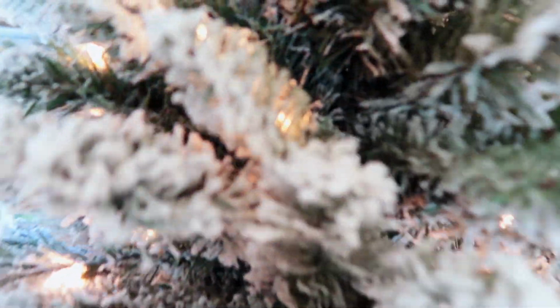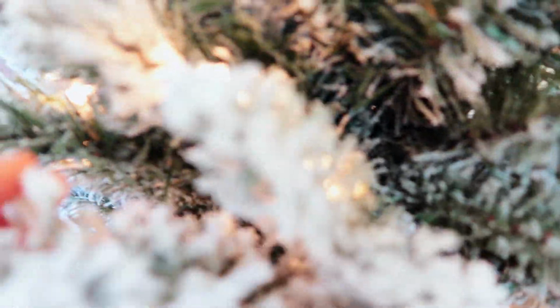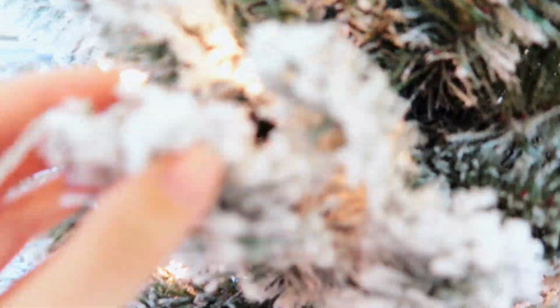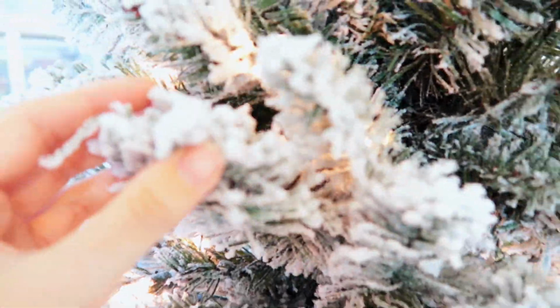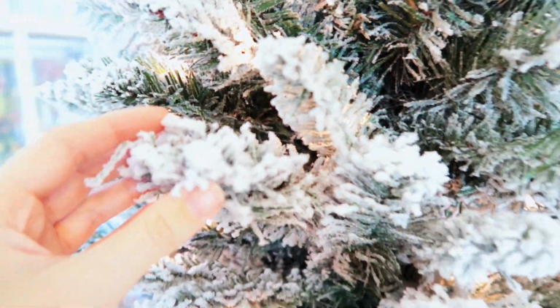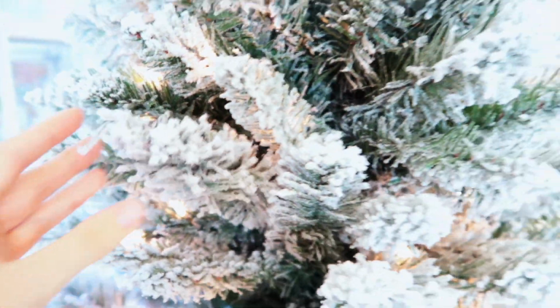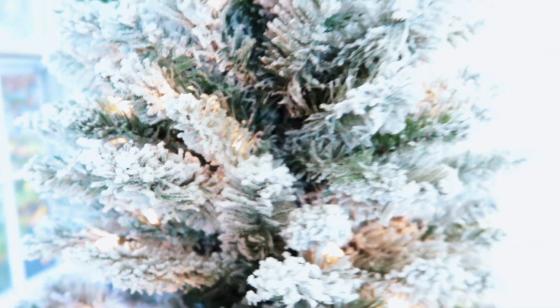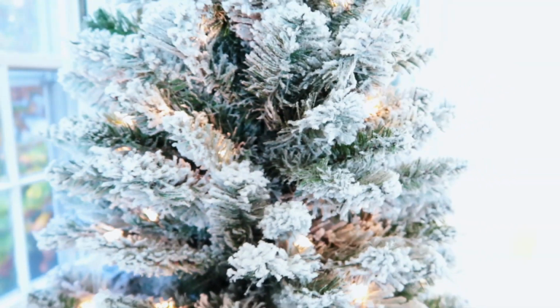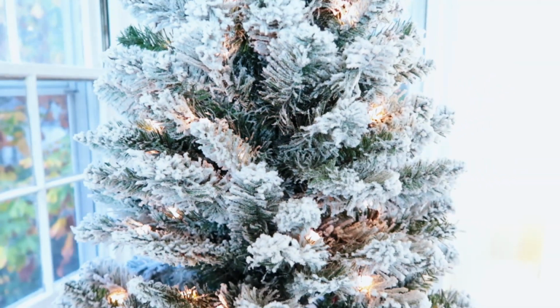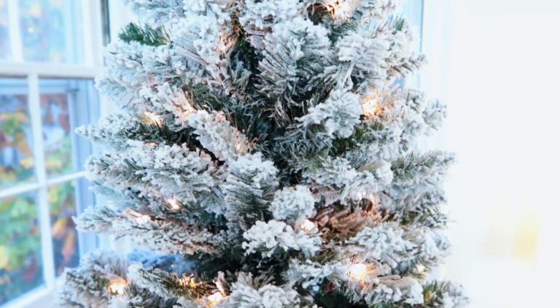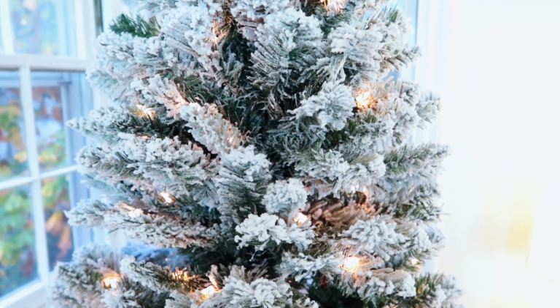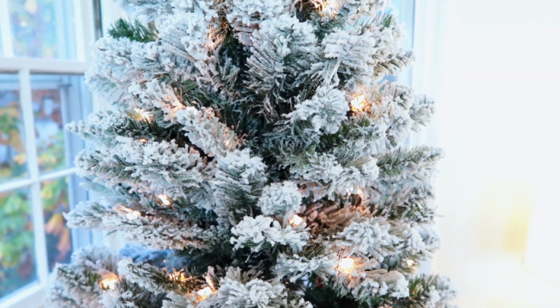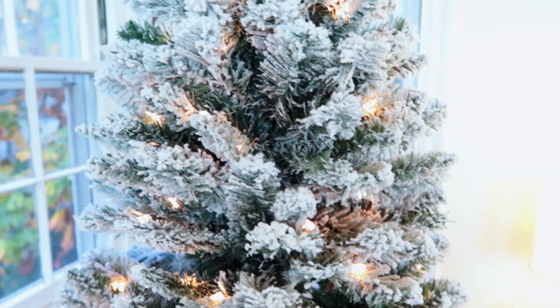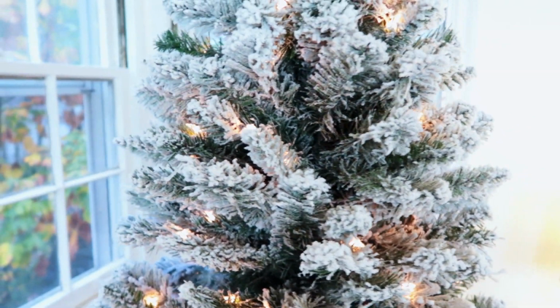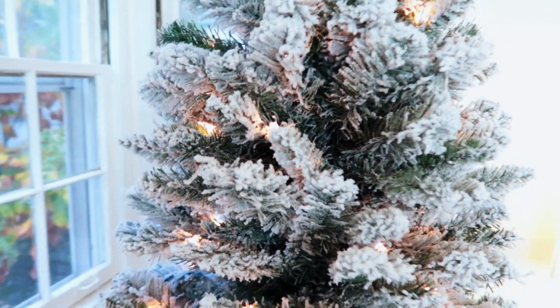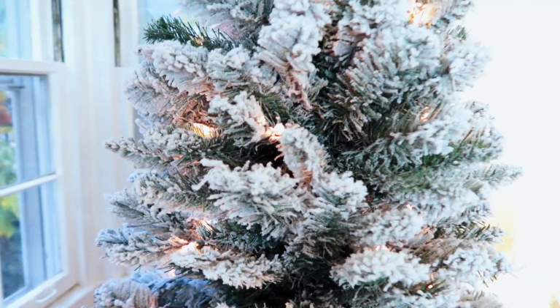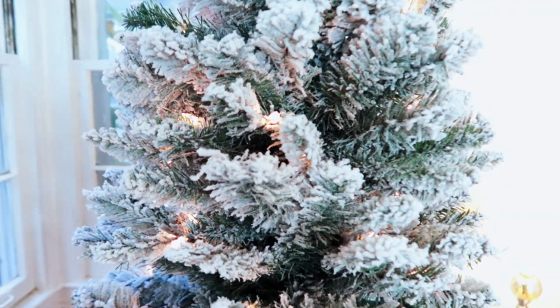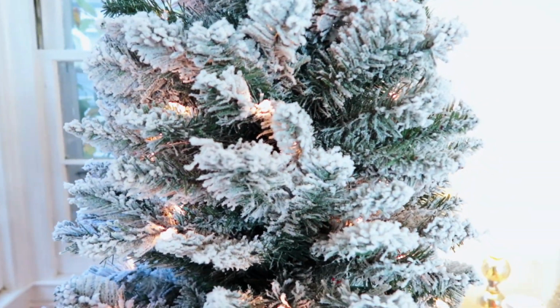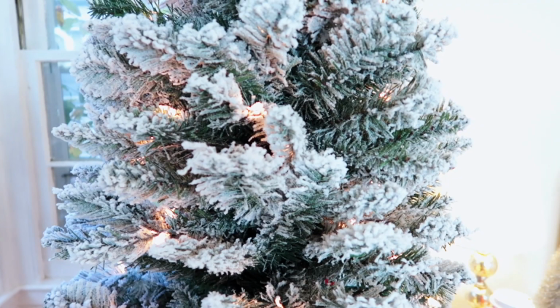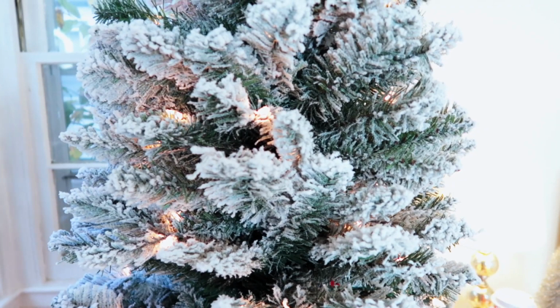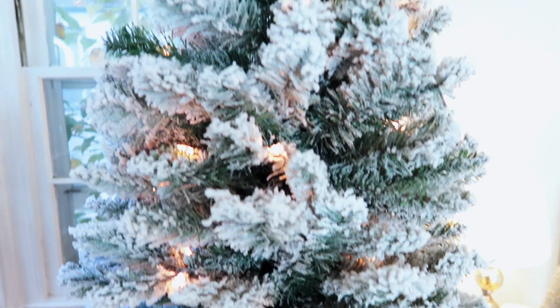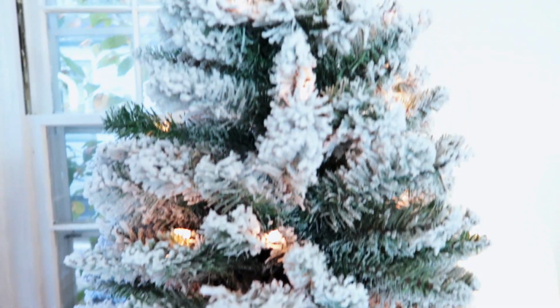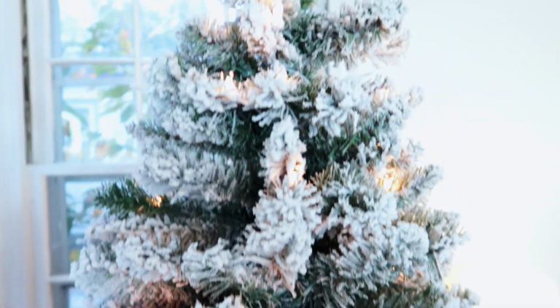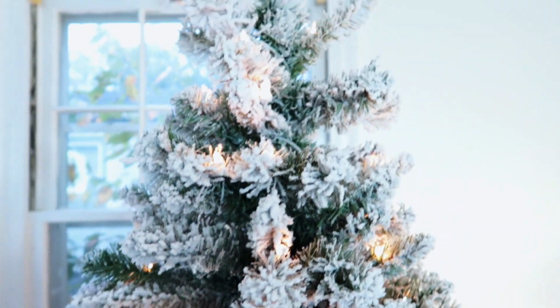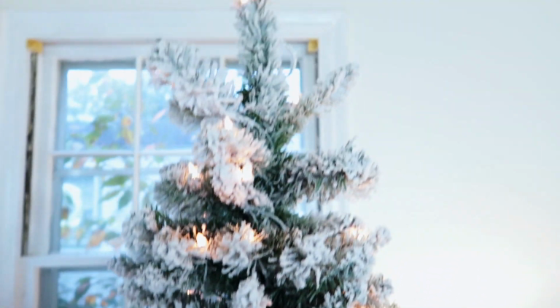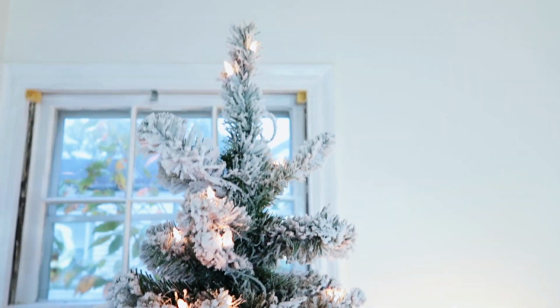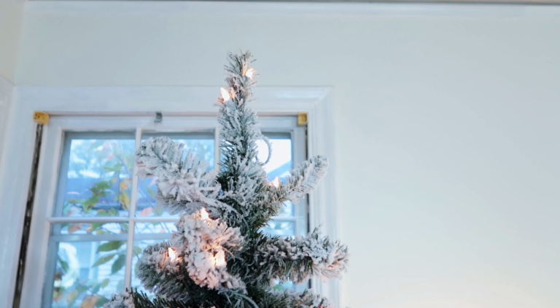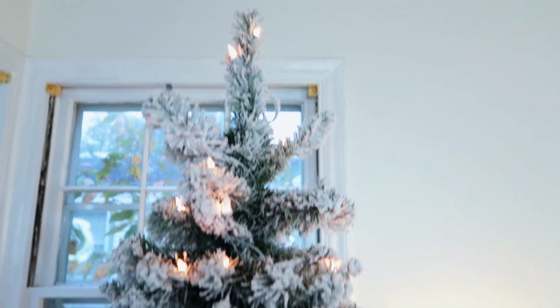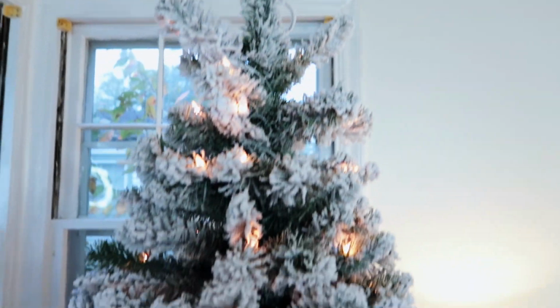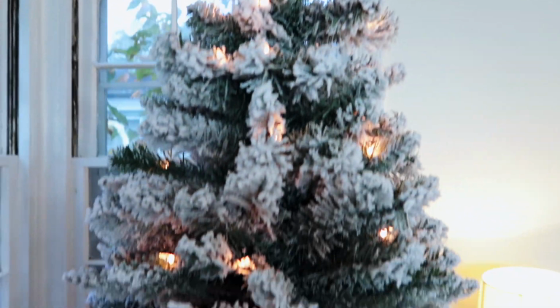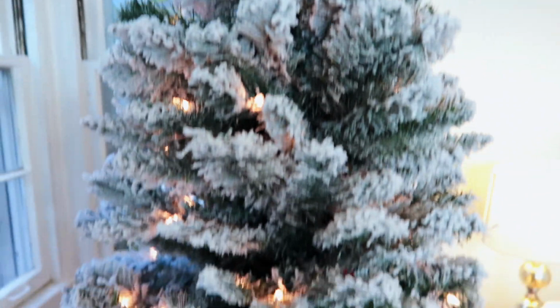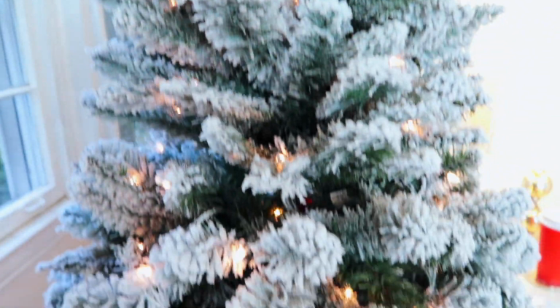It's like real snow — it's so pretty! By the way, it snowed where I live today in Alabama, just a little dusting, but it was so beautiful. And this tree makes it feel like it snowed right in my room. I'm just so obsessed with this tree.